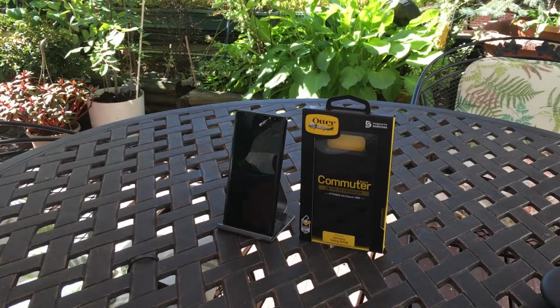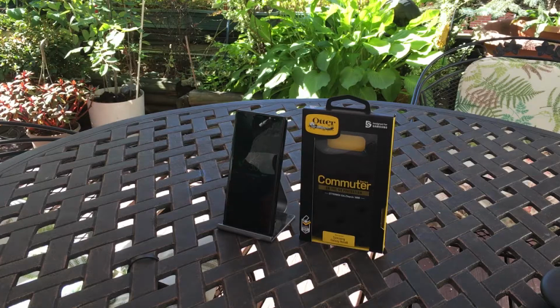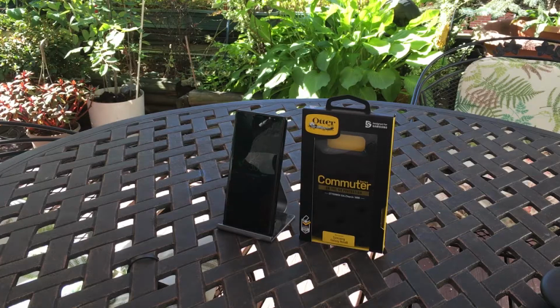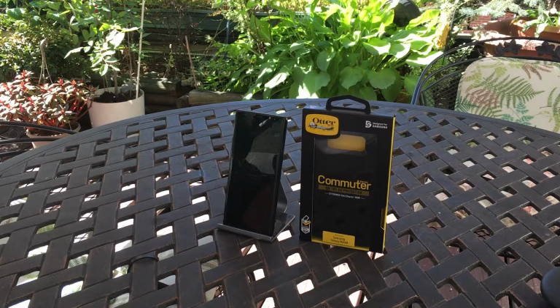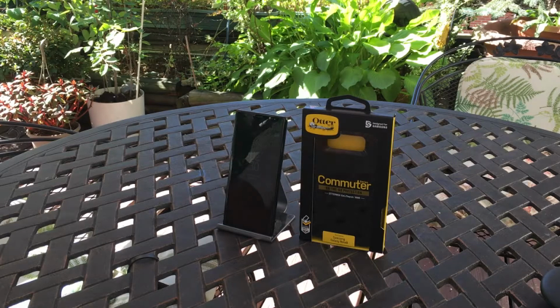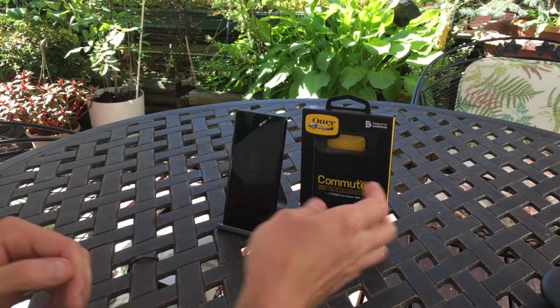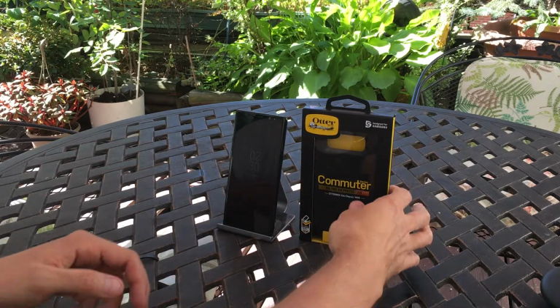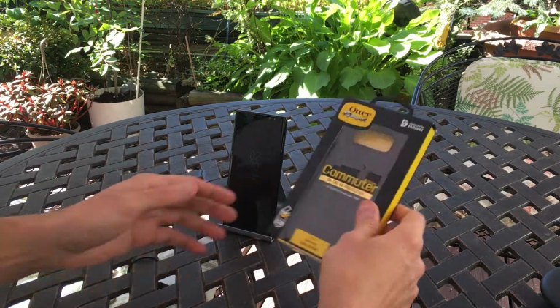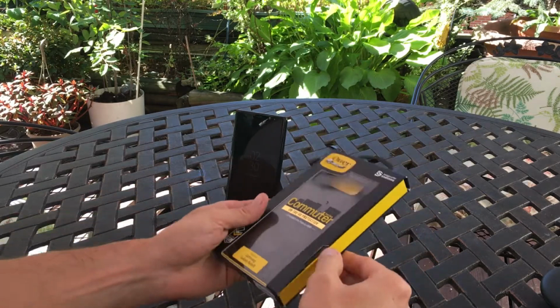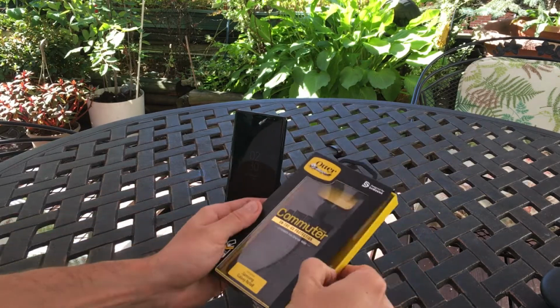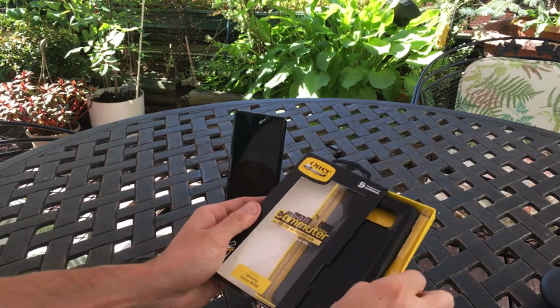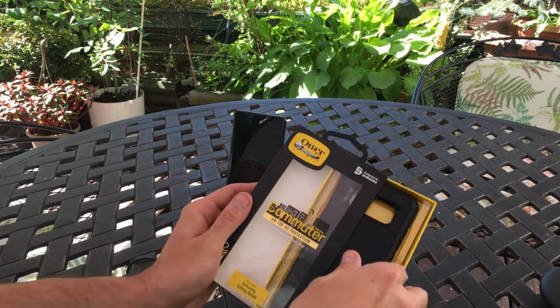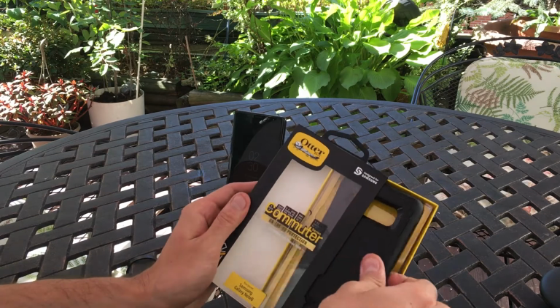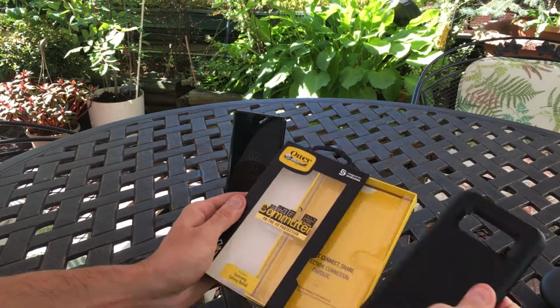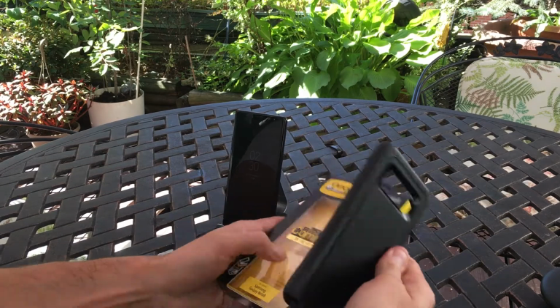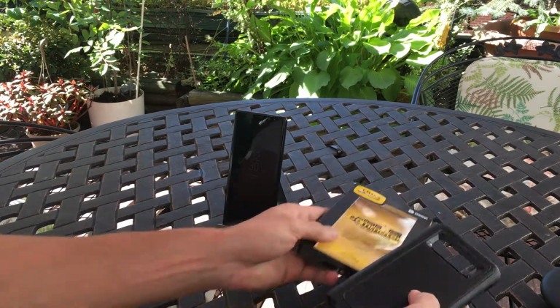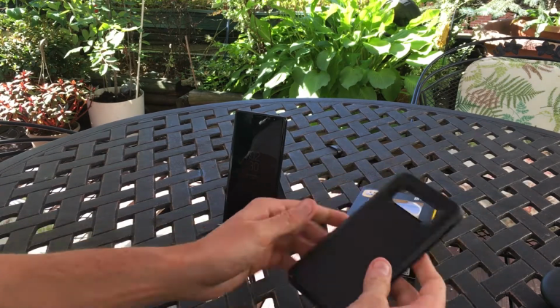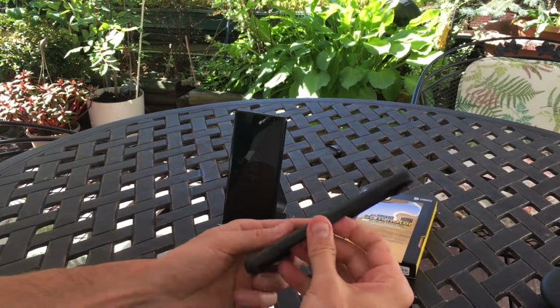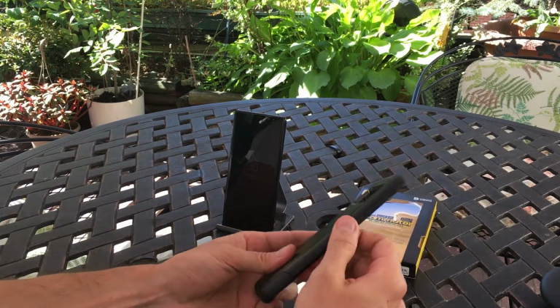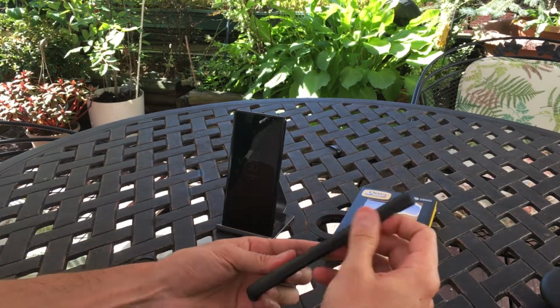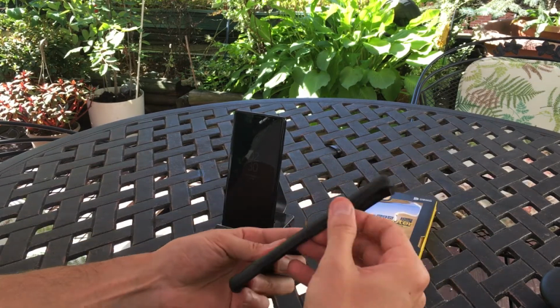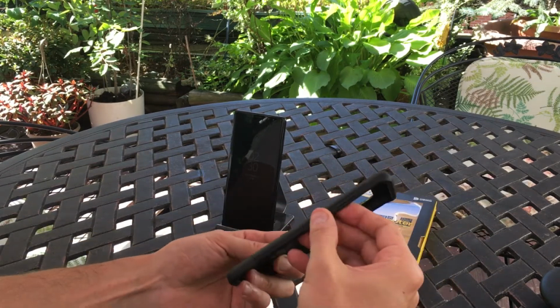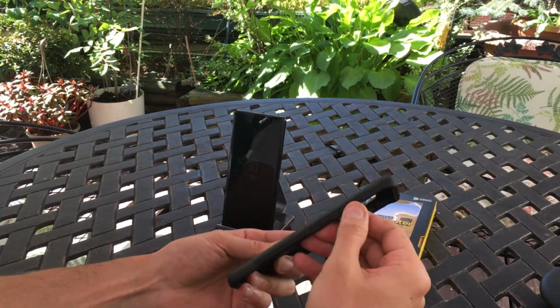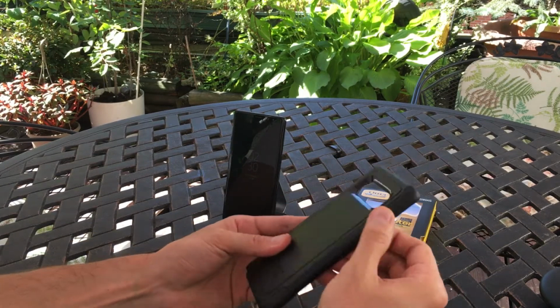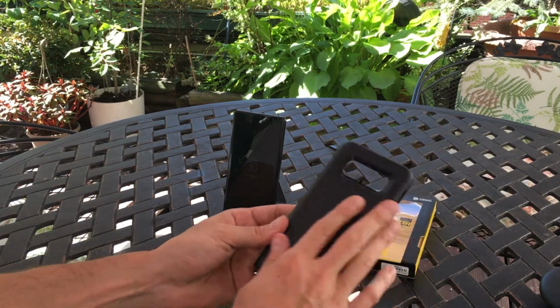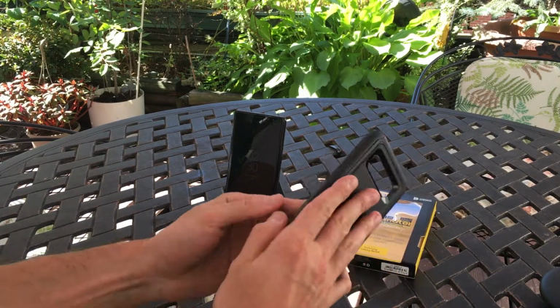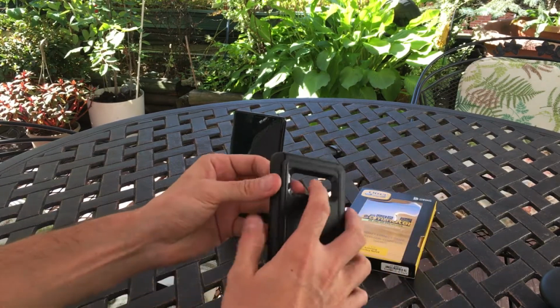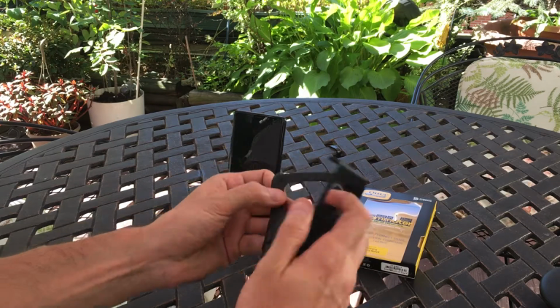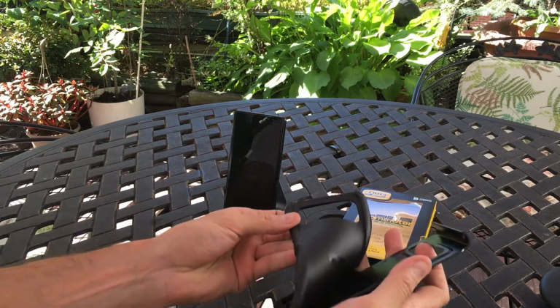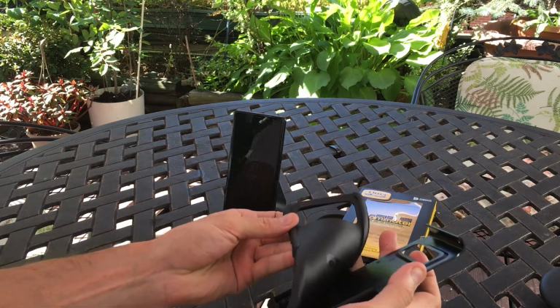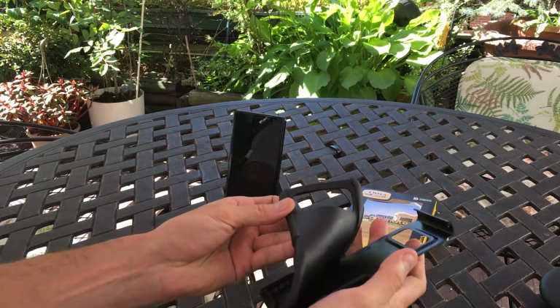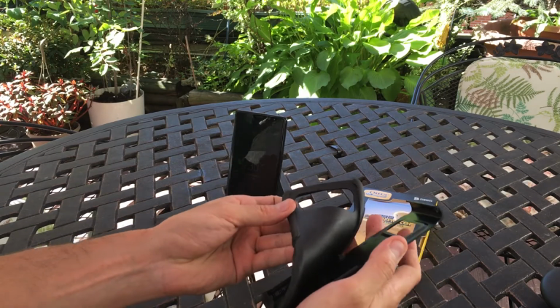What's going on YouTube? This is JabberTech. Today we're going to take a look at one of my favorite cases, the AutoBox Commuter Case, and it does give you a nice amount of protection in a slim-ish style form factor.